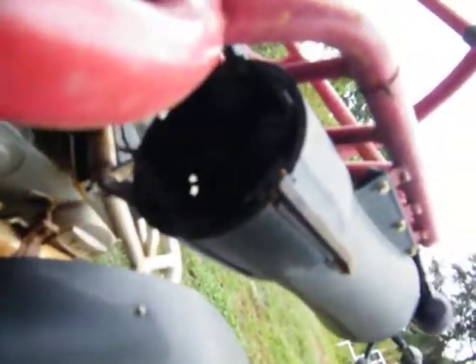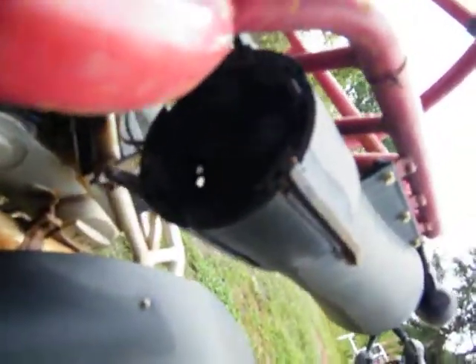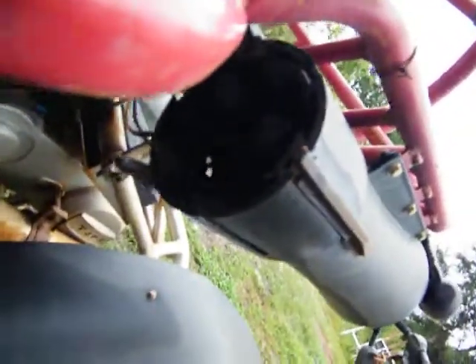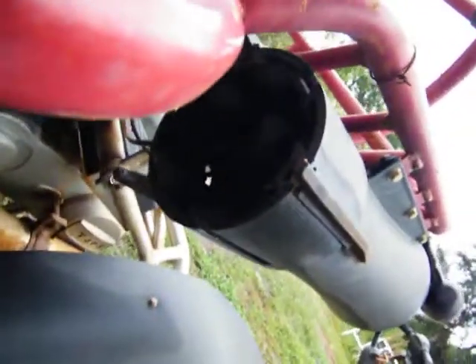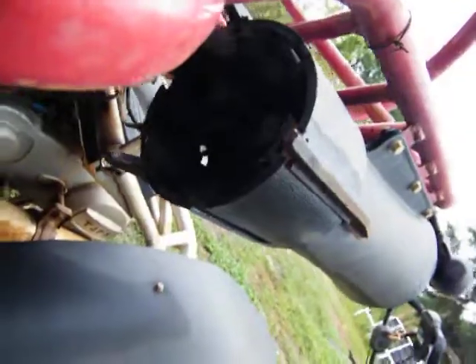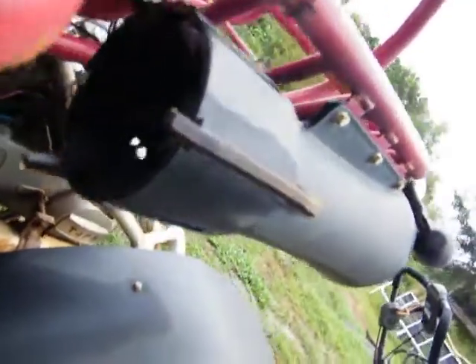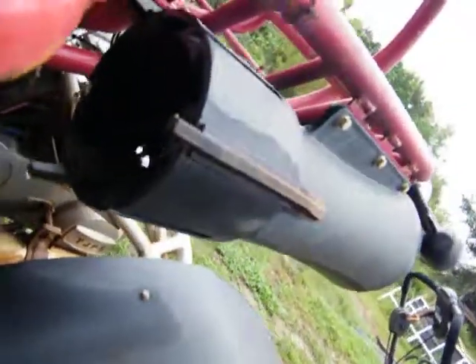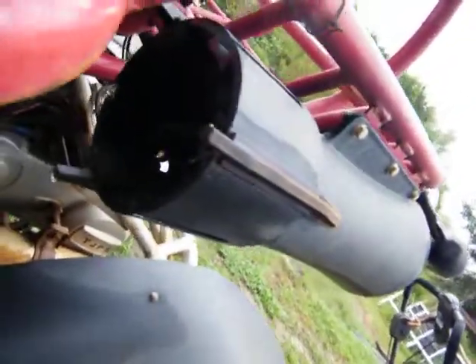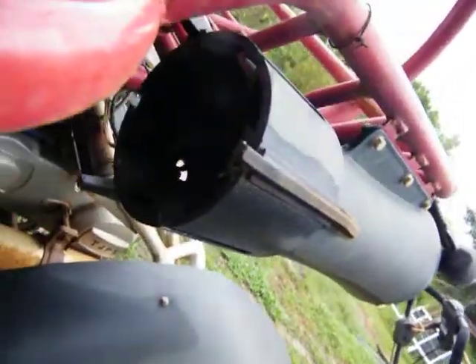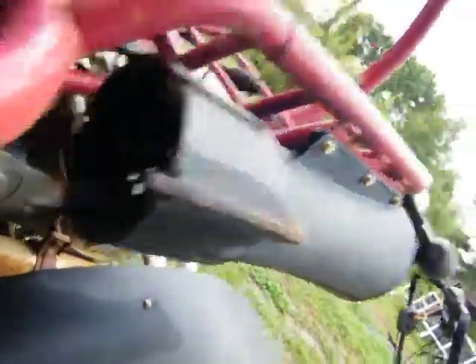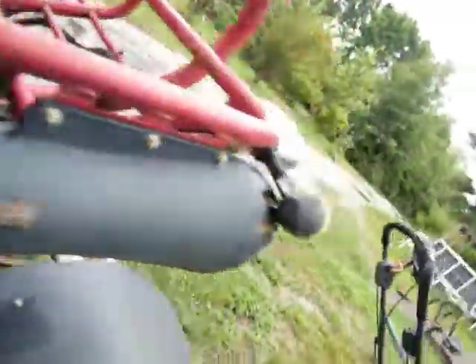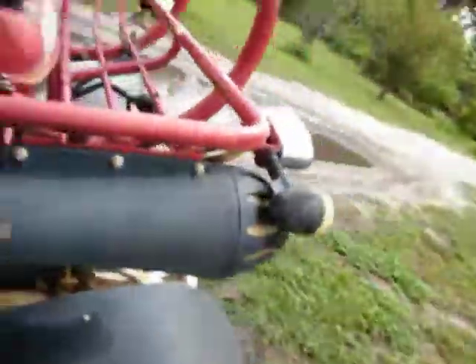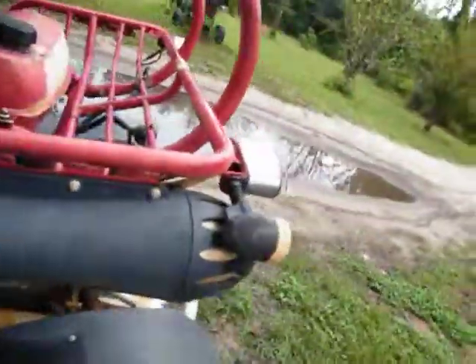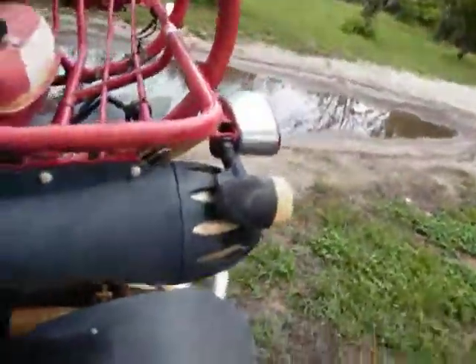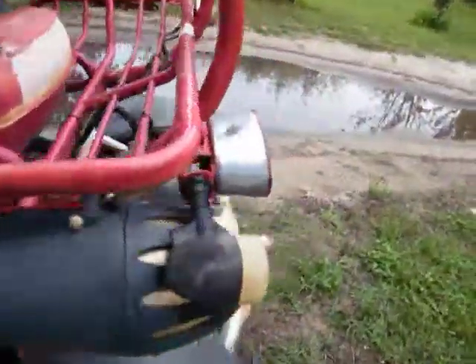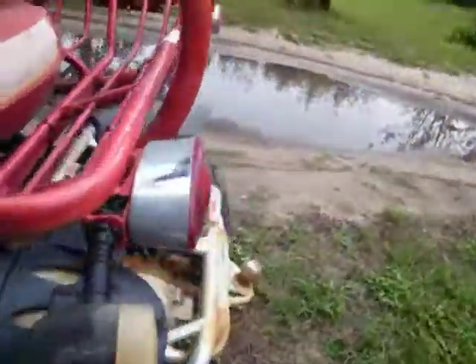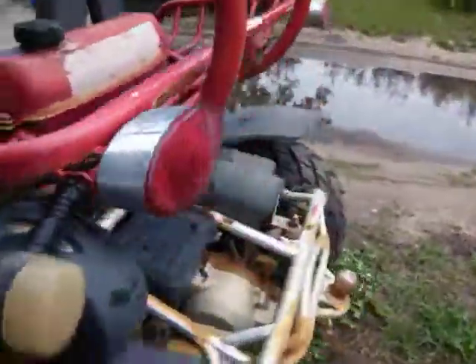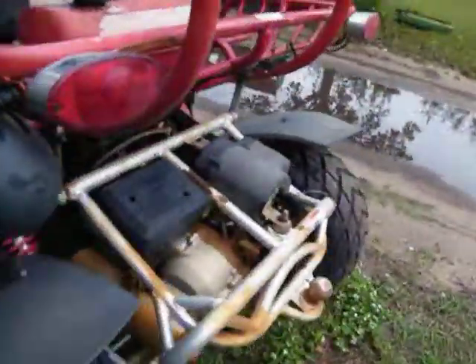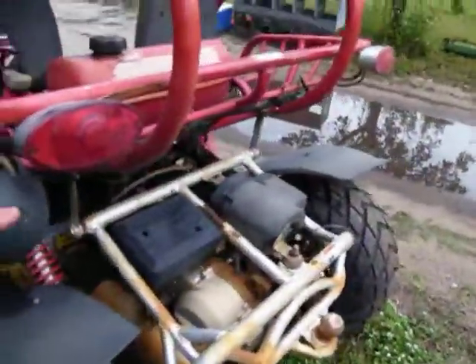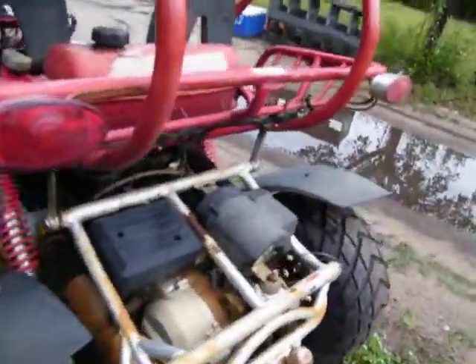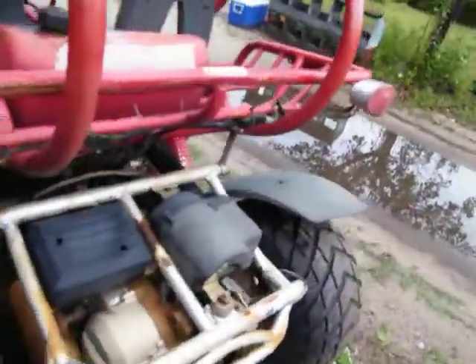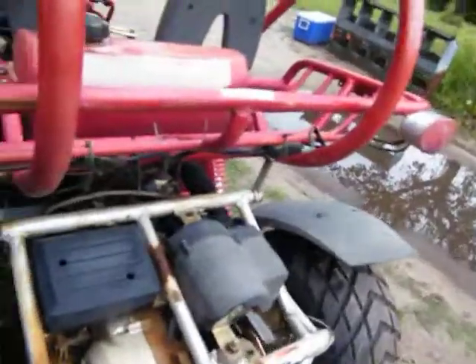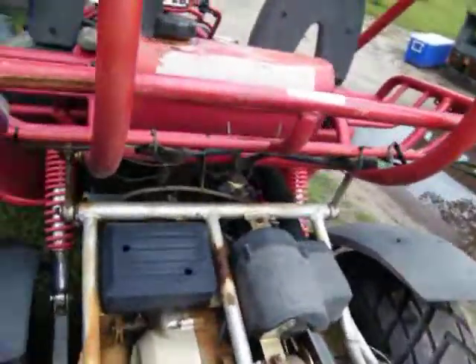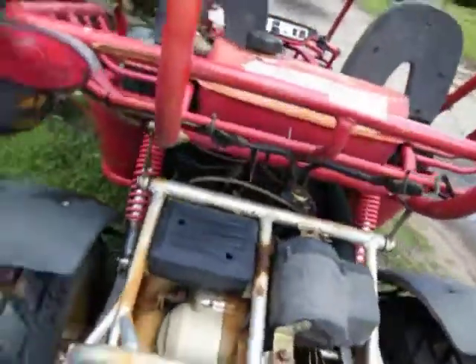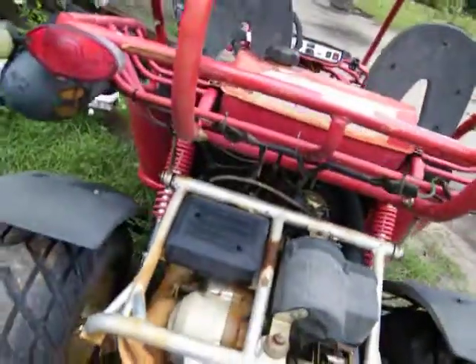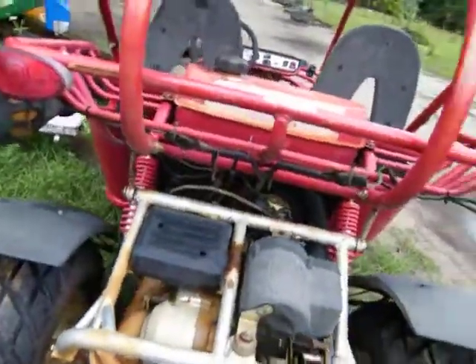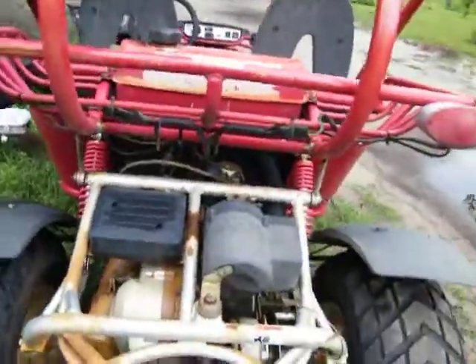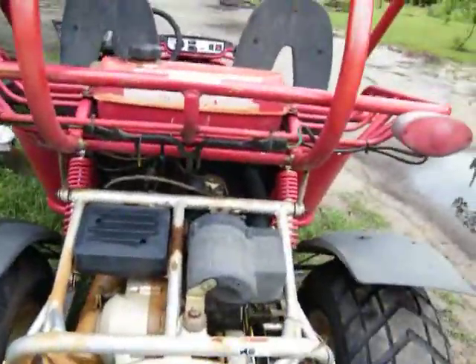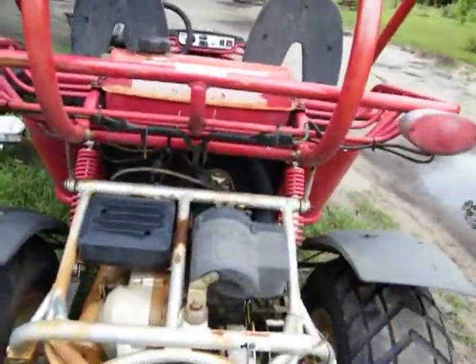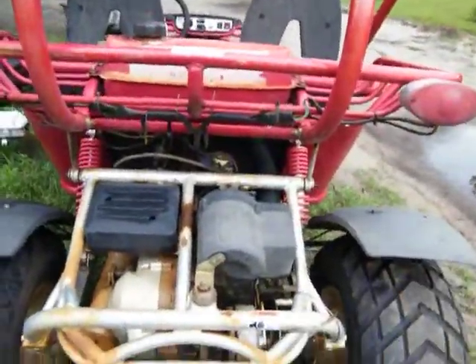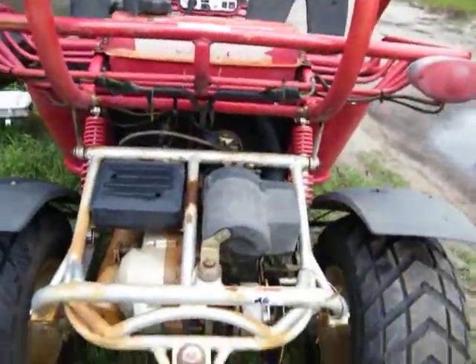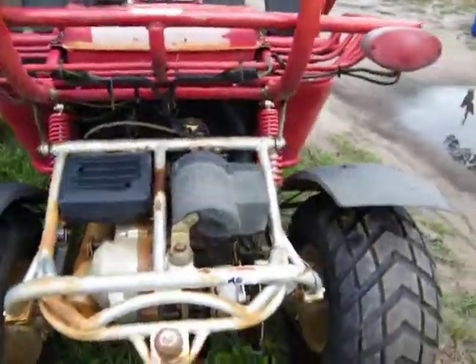That's some sort of light — it's got wires going to it. Speakers! That's what he was telling me — he said it had speakers and stuff on it. I remember, okay.